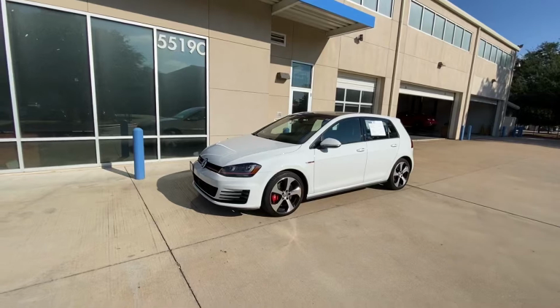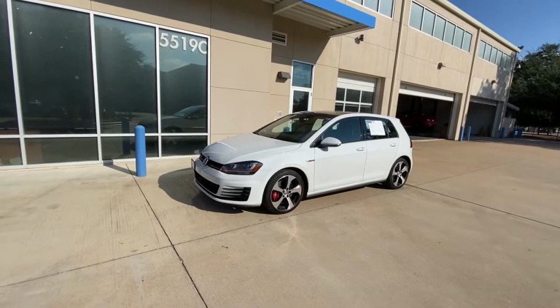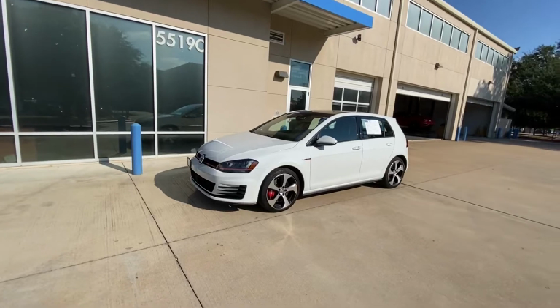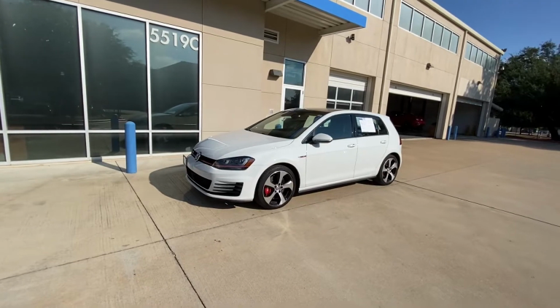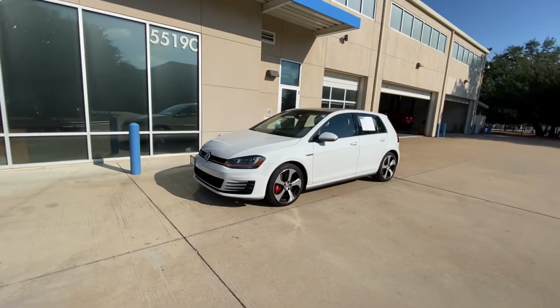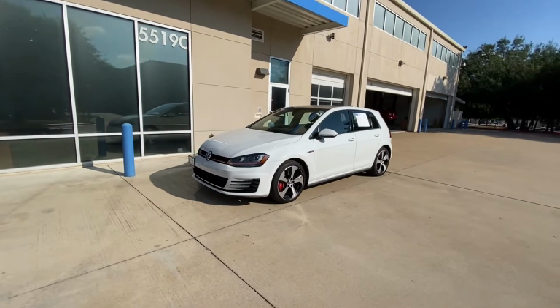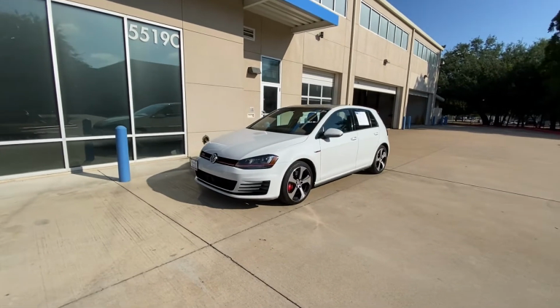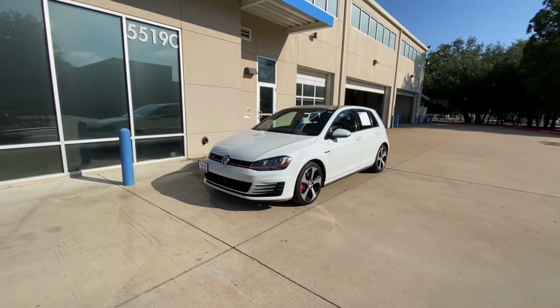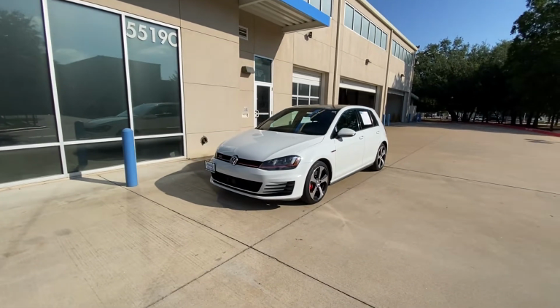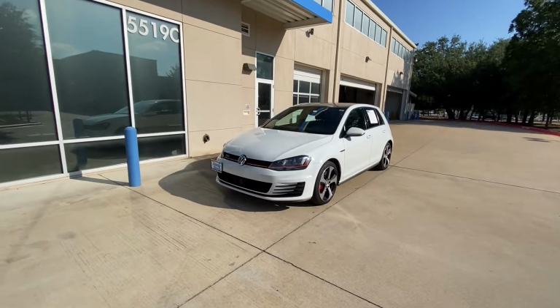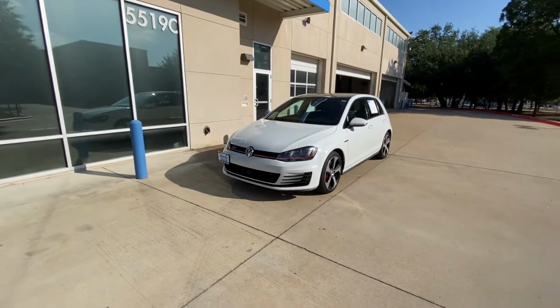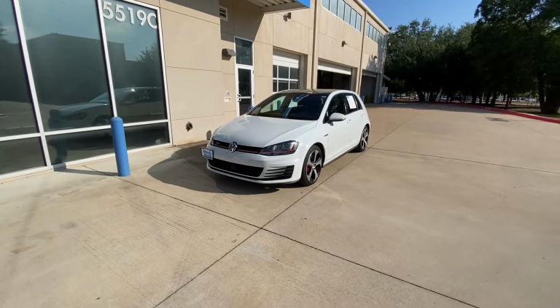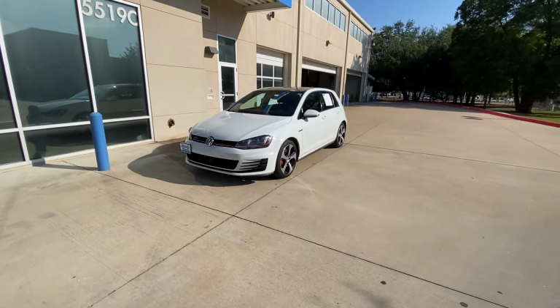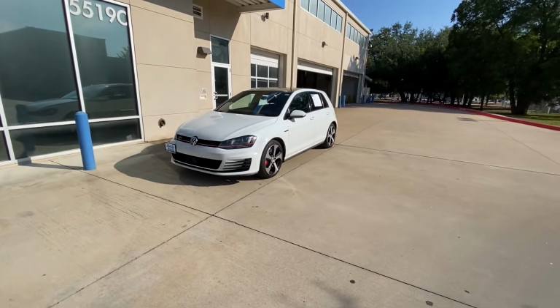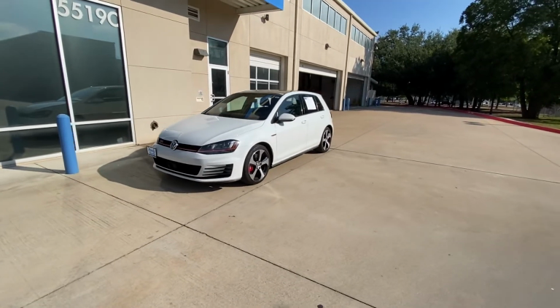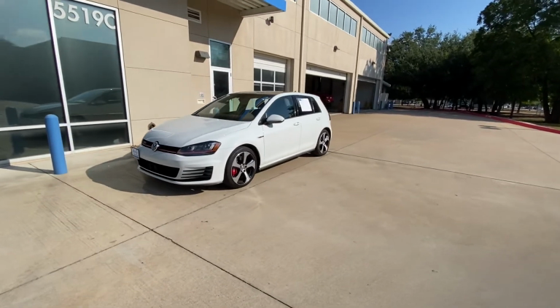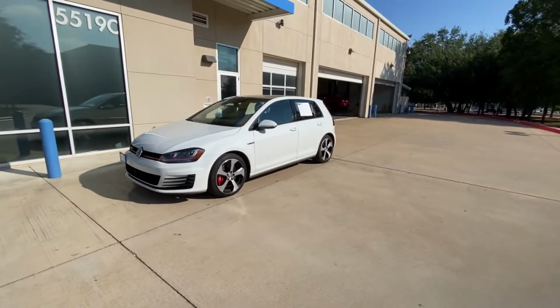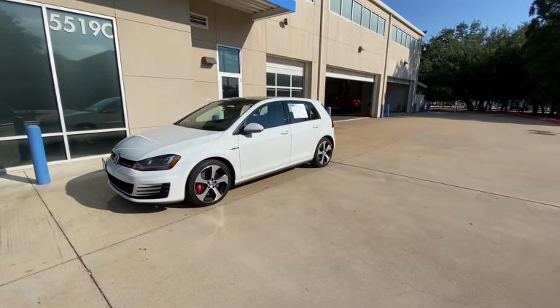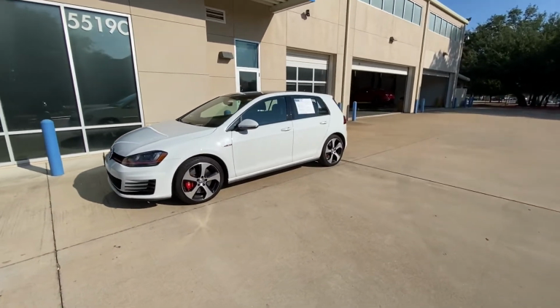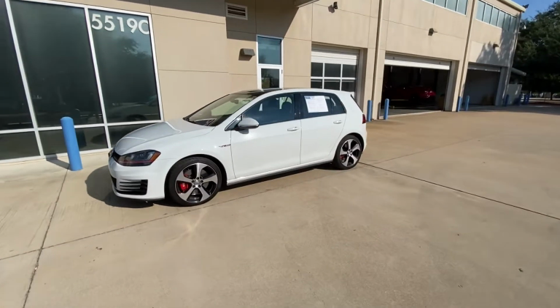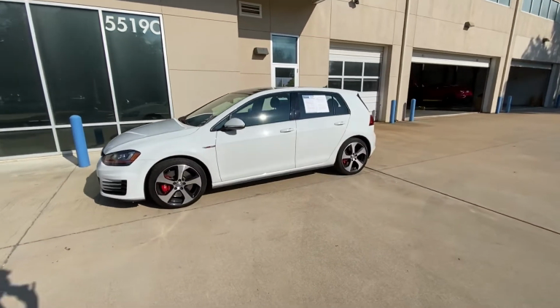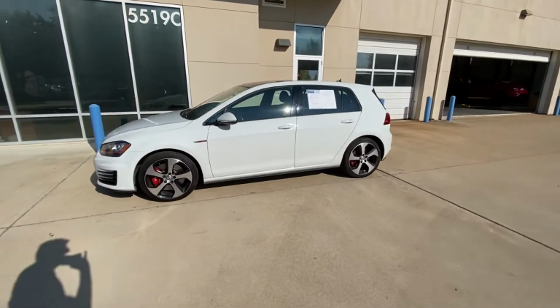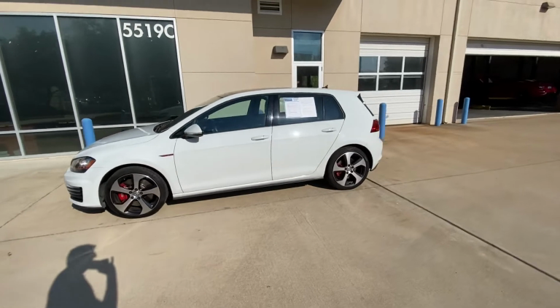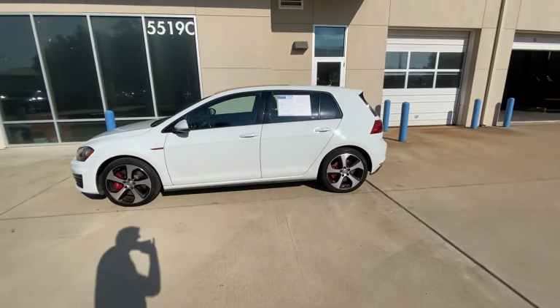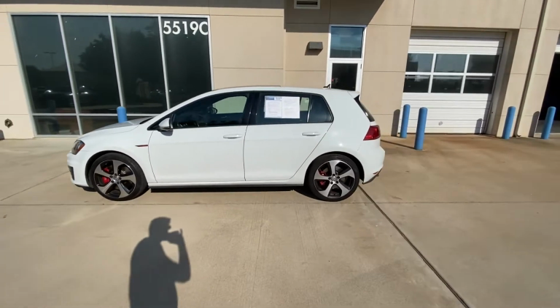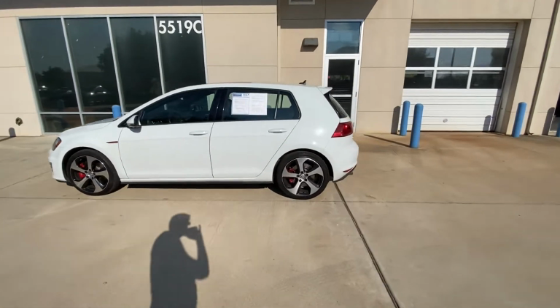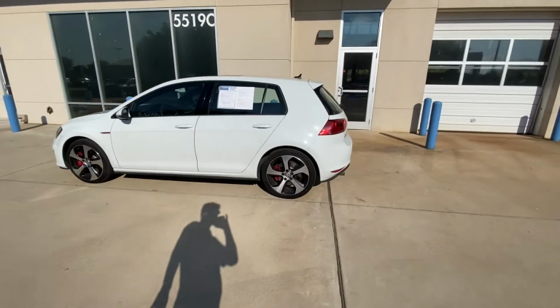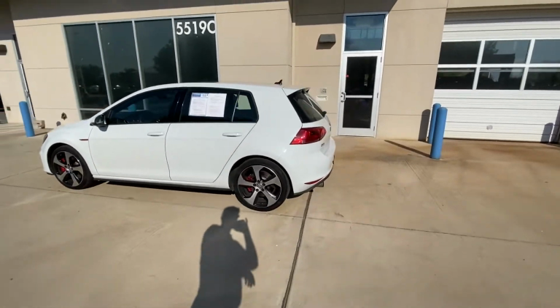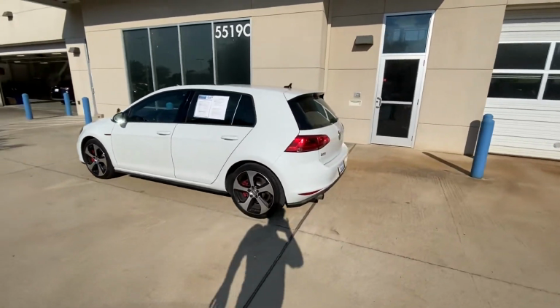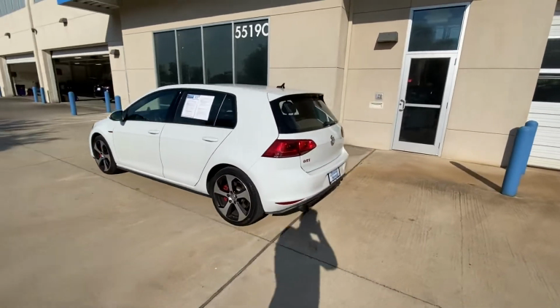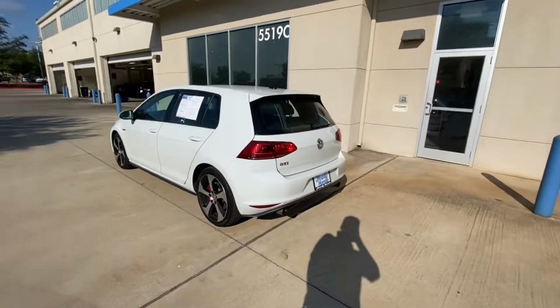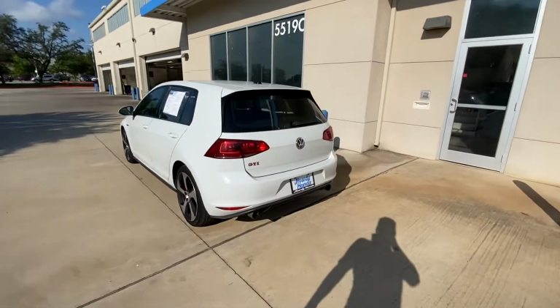Hello, this is Jake from Howdy Honda. I just wanted to do a quick review video on the specific vehicle you inquired about, which is a 2017 Volkswagen Golf GTI. For your better understanding, I will do a quick walk-around just to show you how it looks.